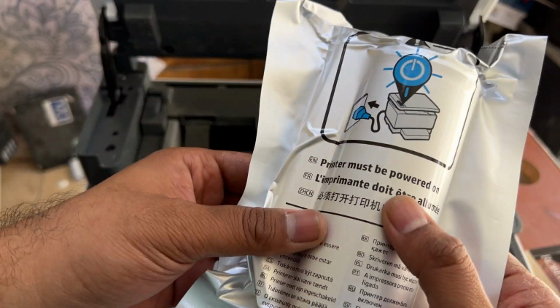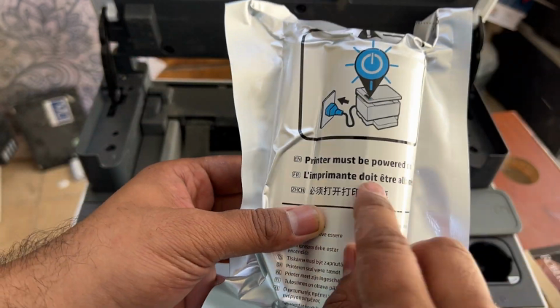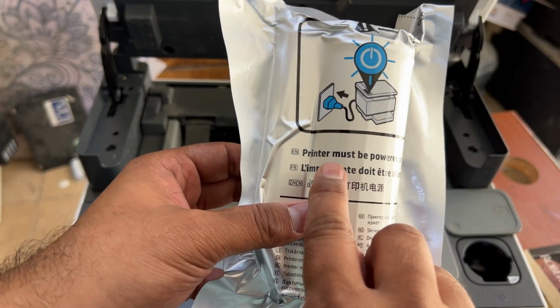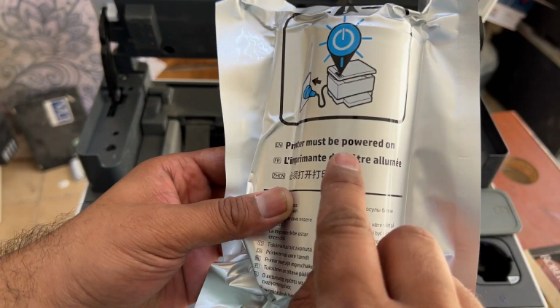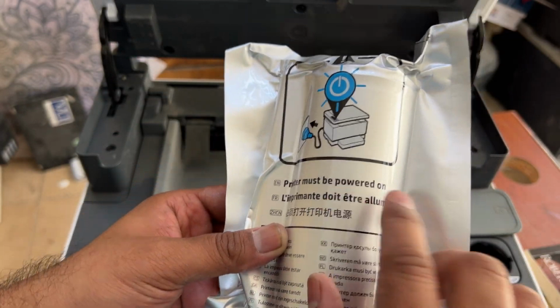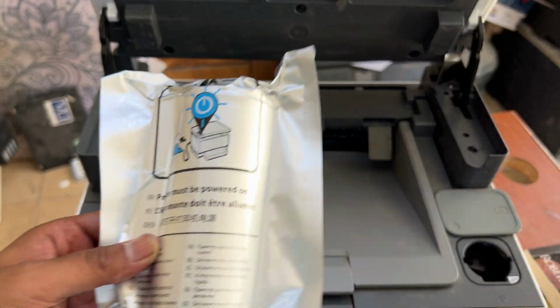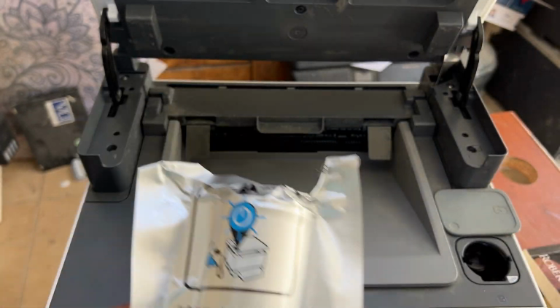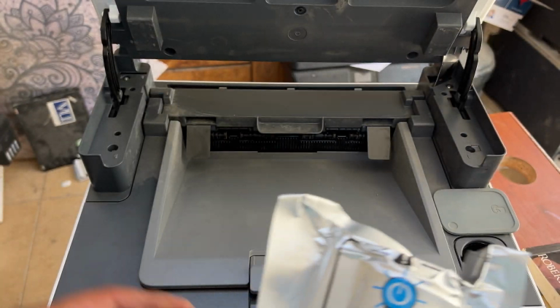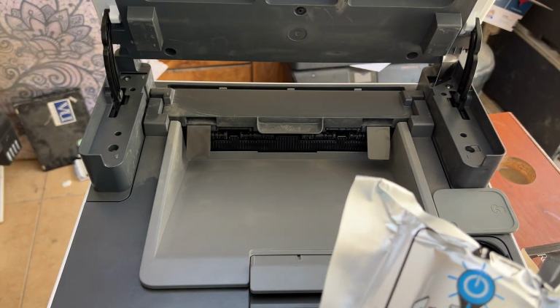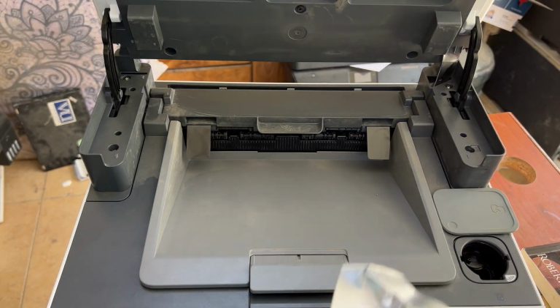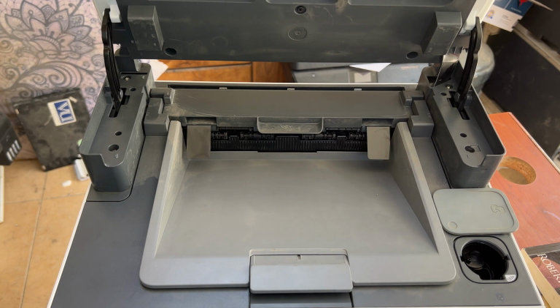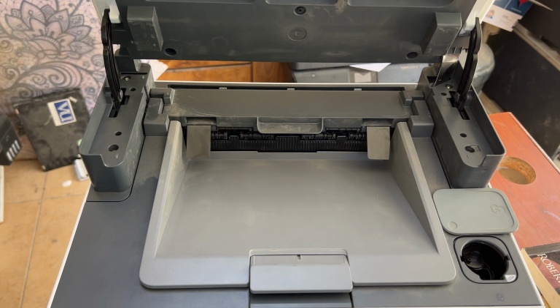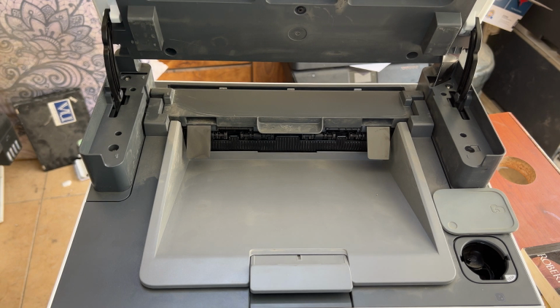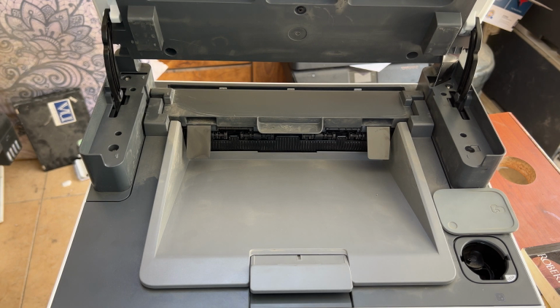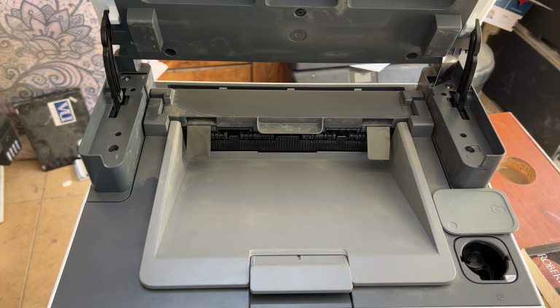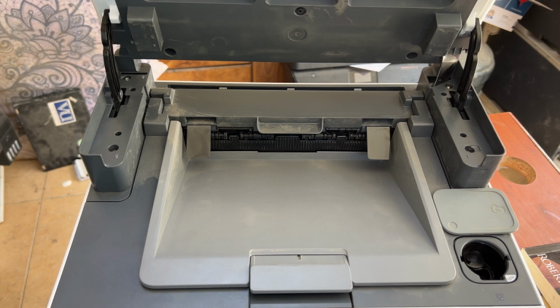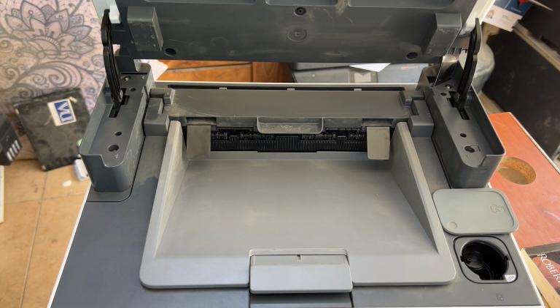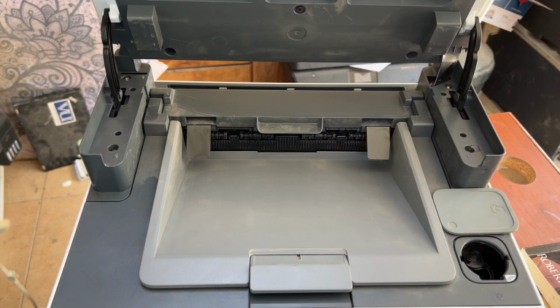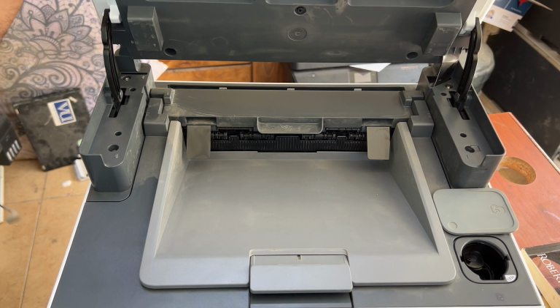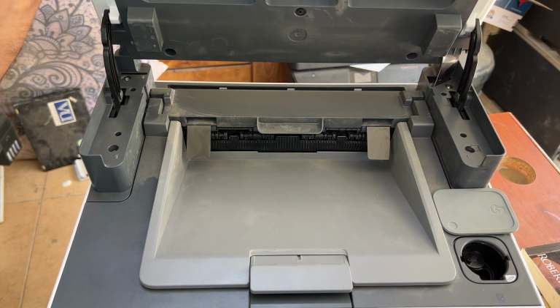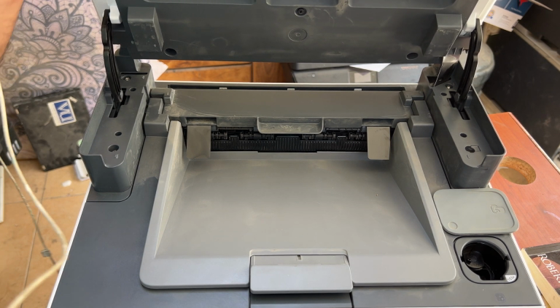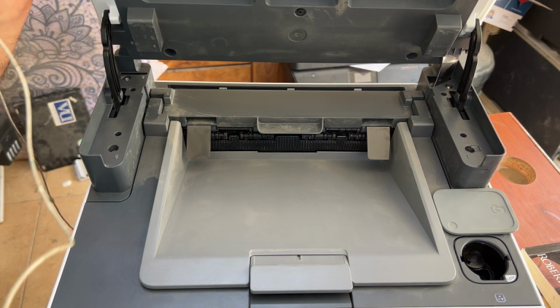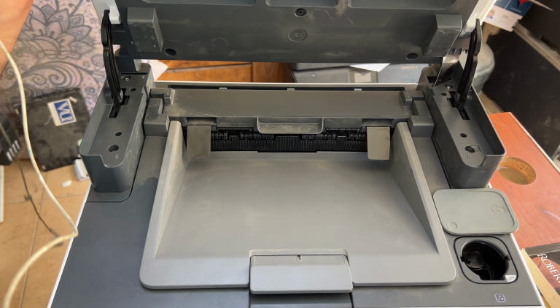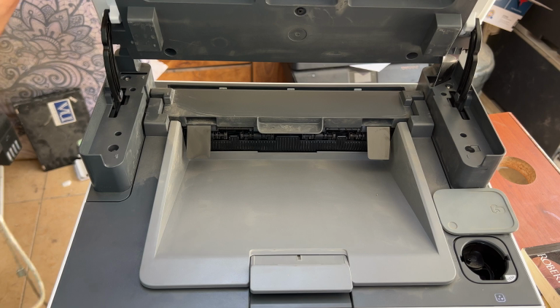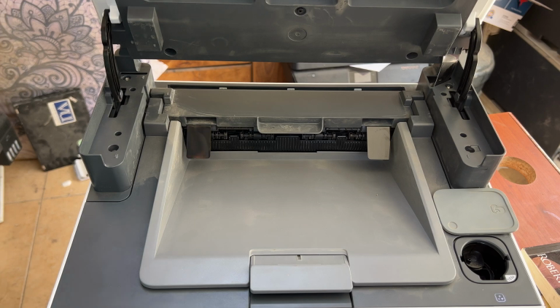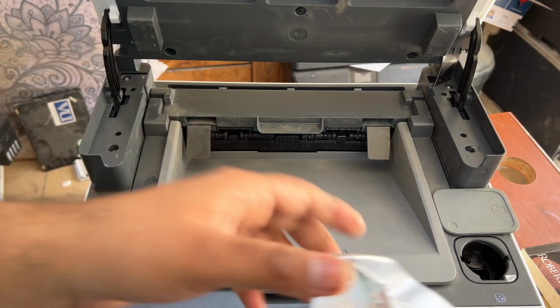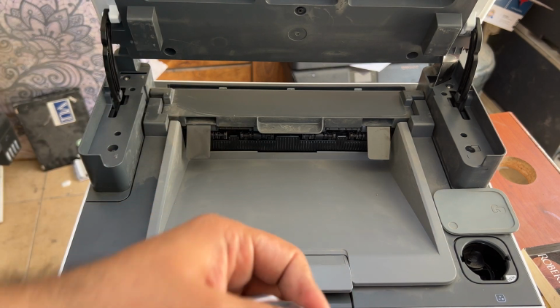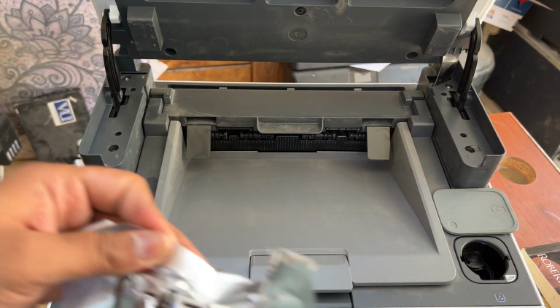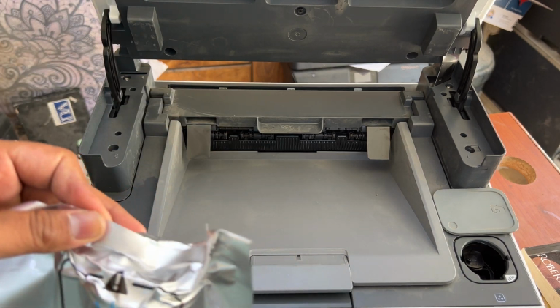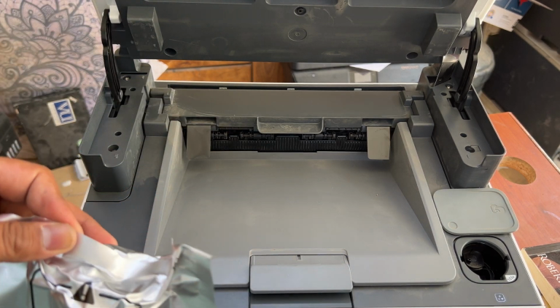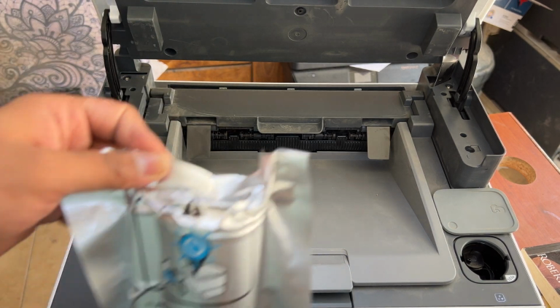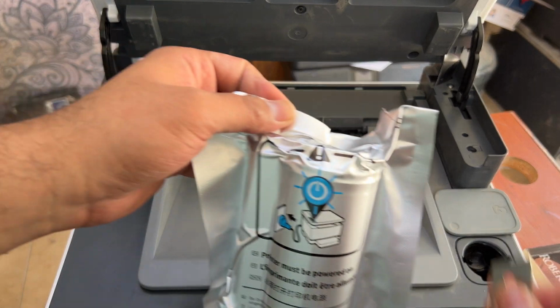The printer screen is showing that the printer must be powered on, so you have to make sure your printer is turned on. Our printer is already turned on.